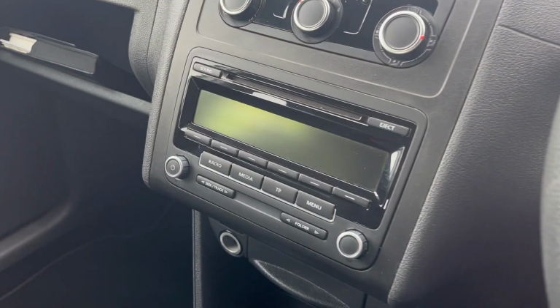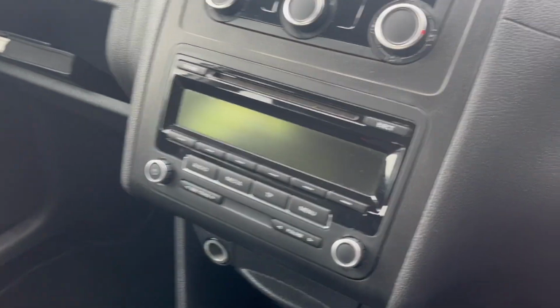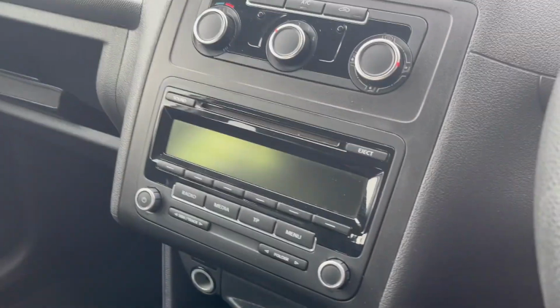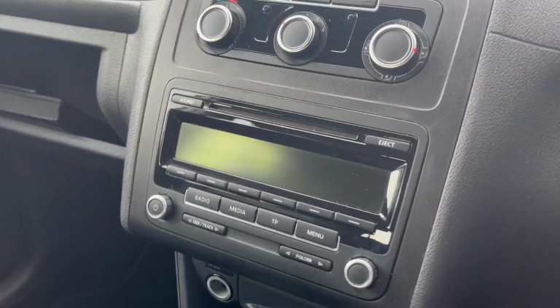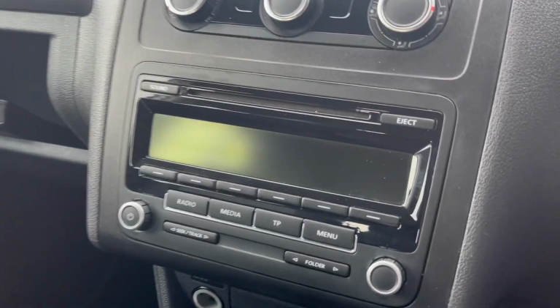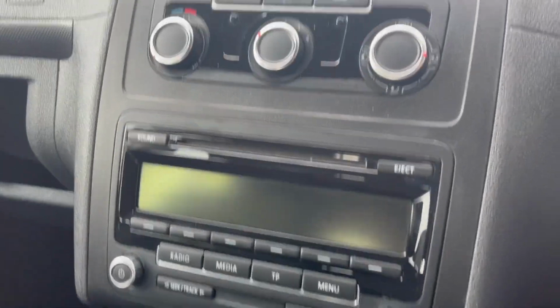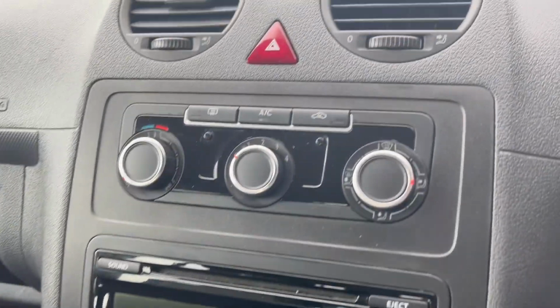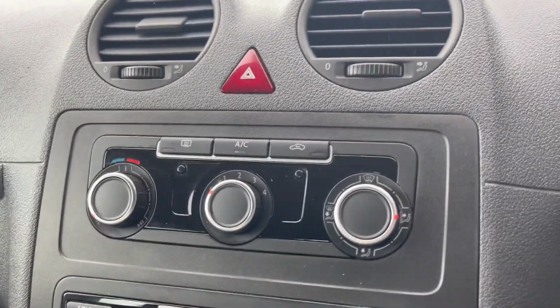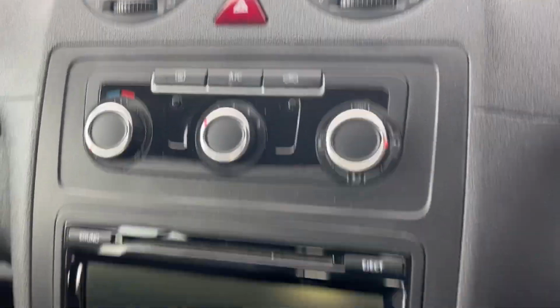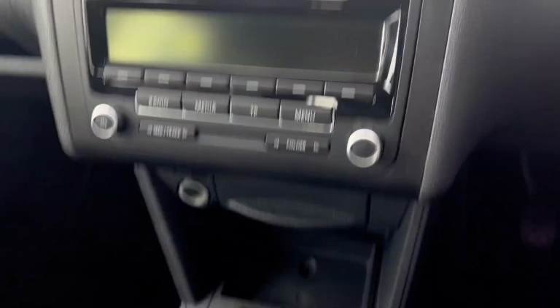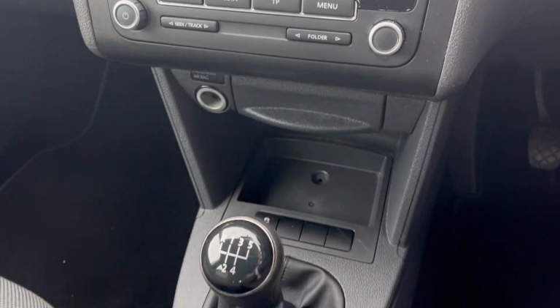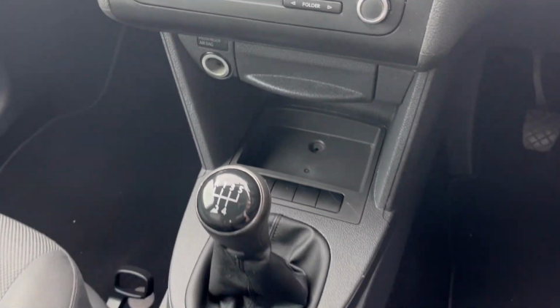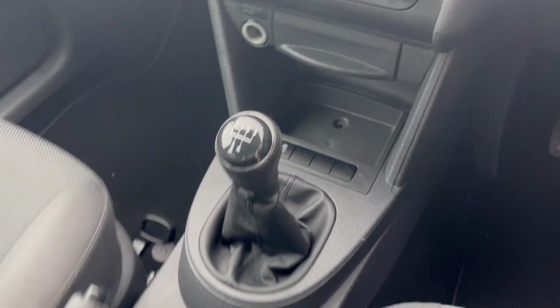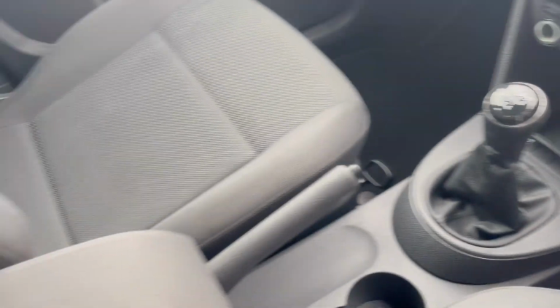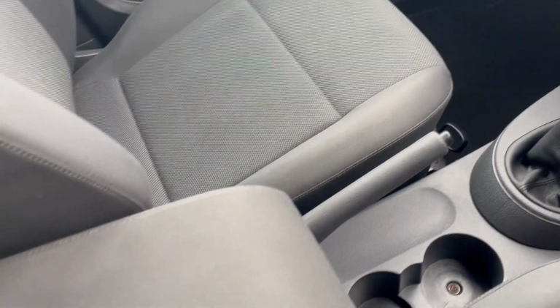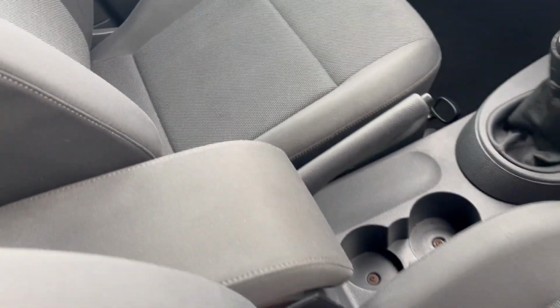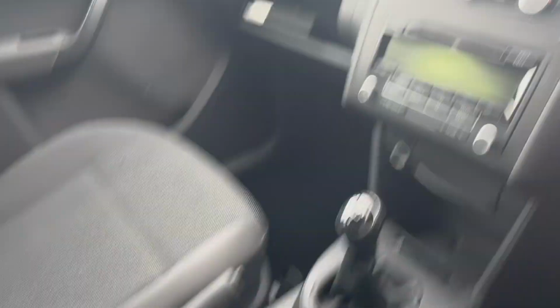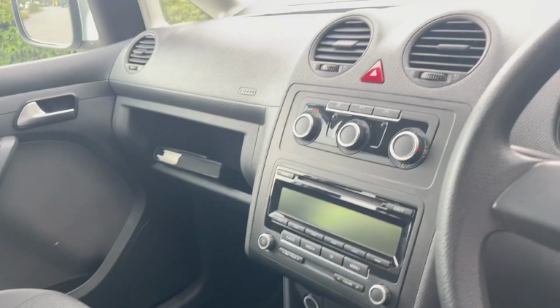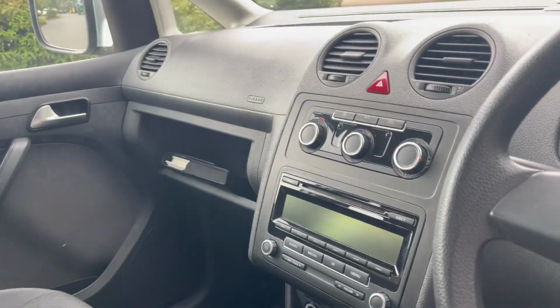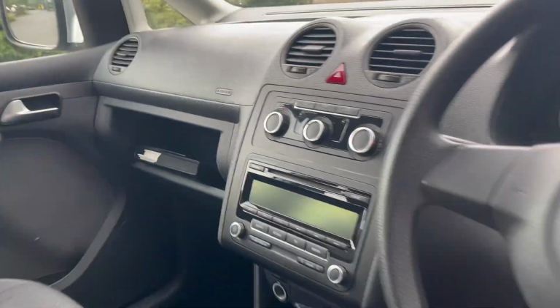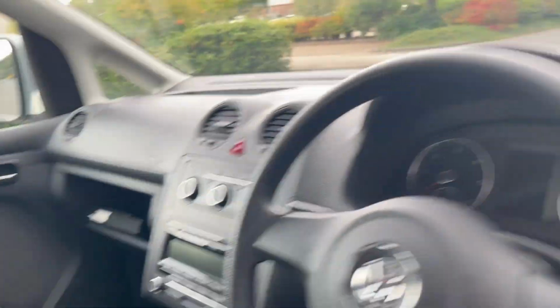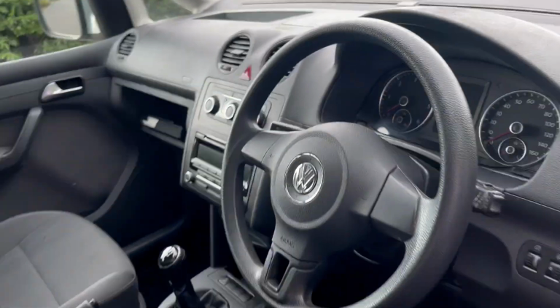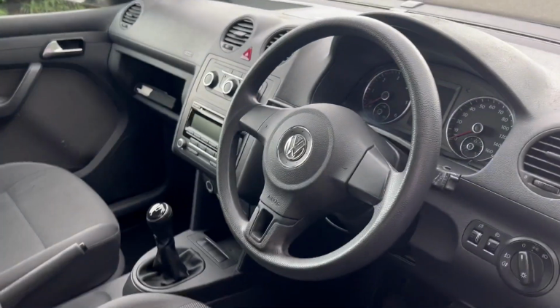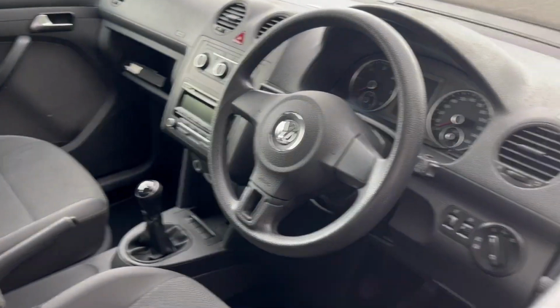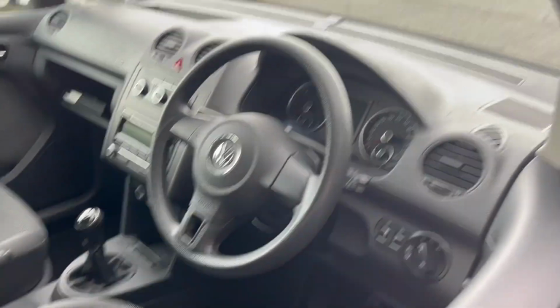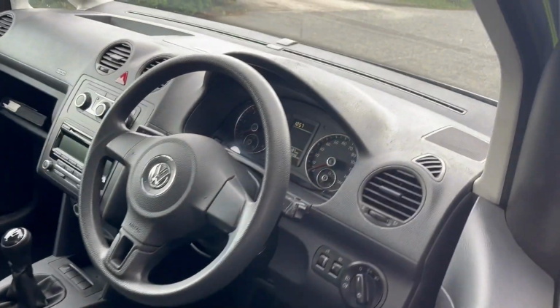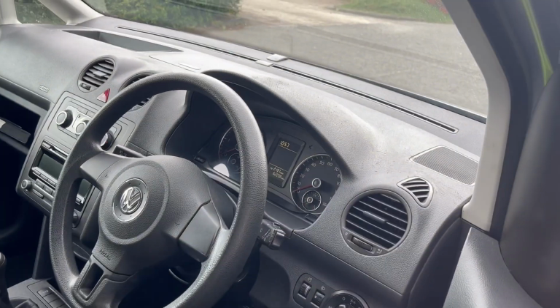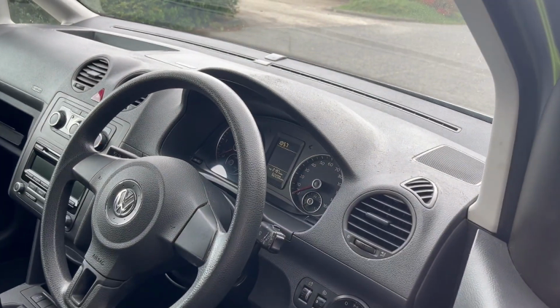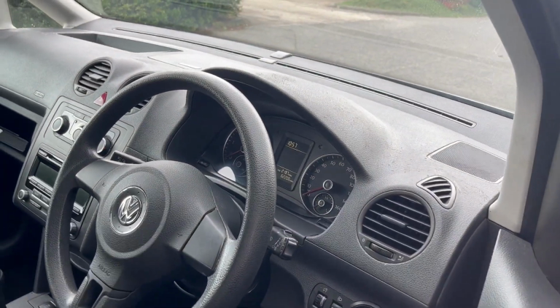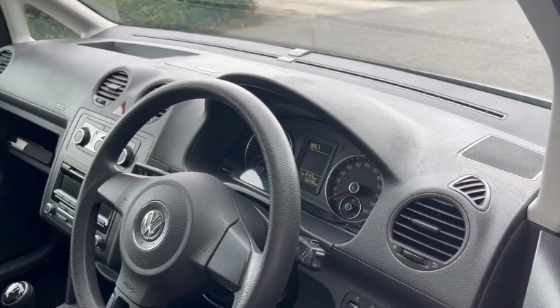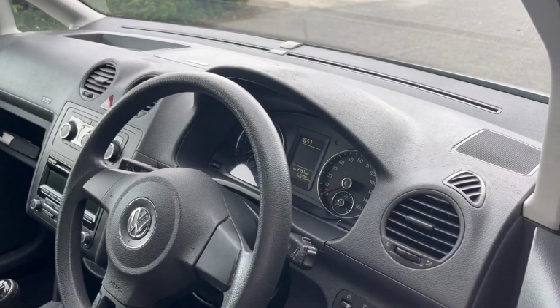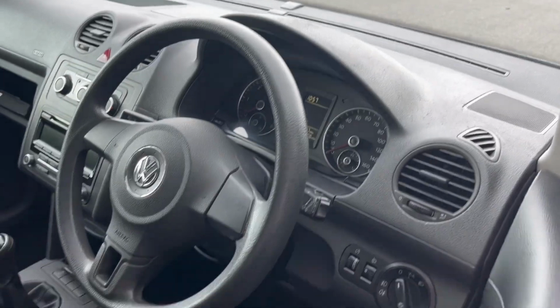Inside you've got the radio display, aircon controllers, and the service record shows it's just done over 62,208 miles.